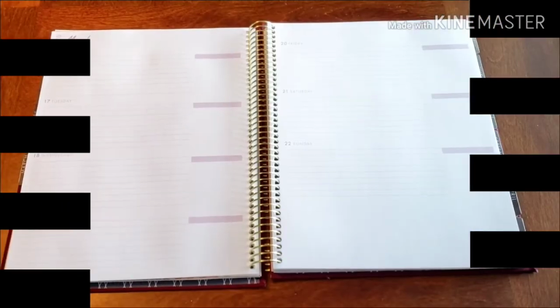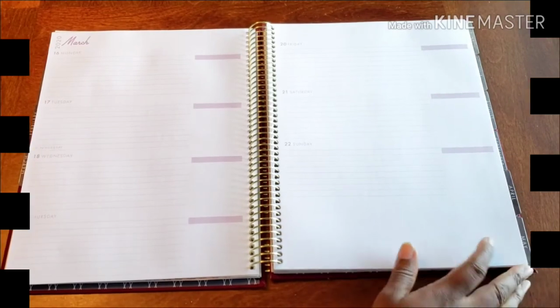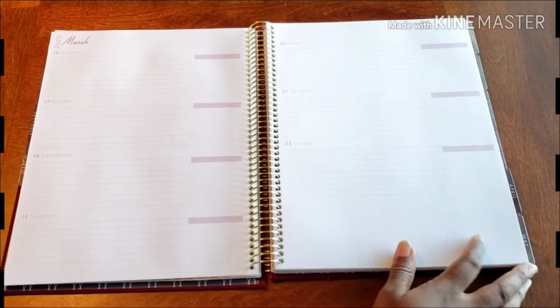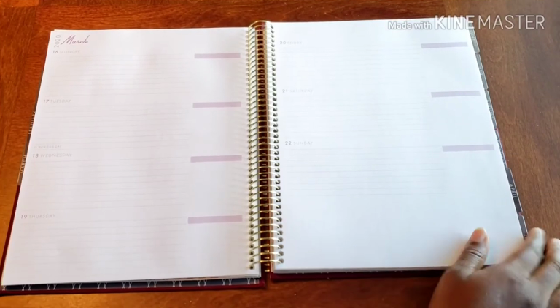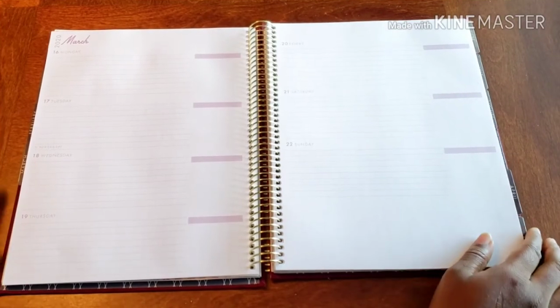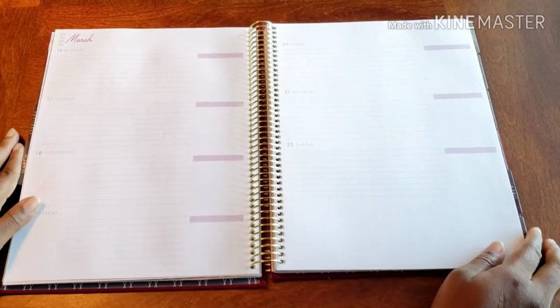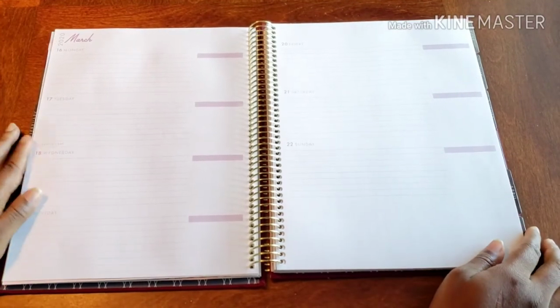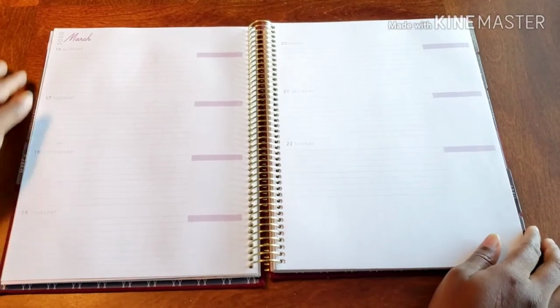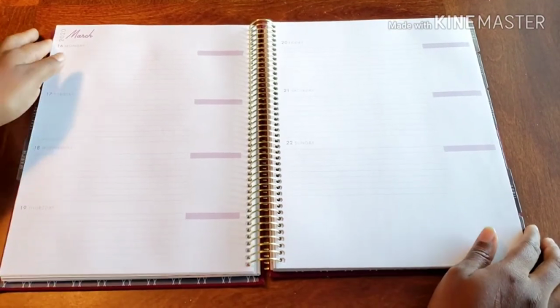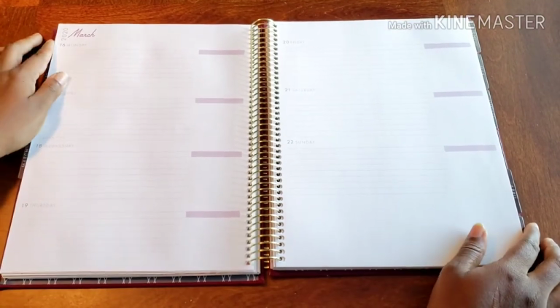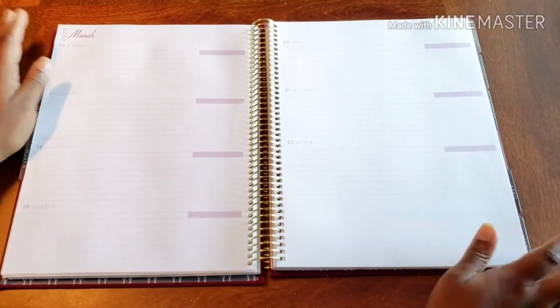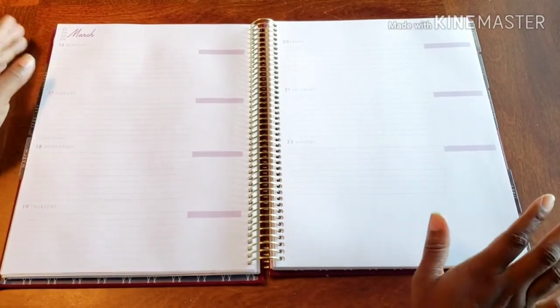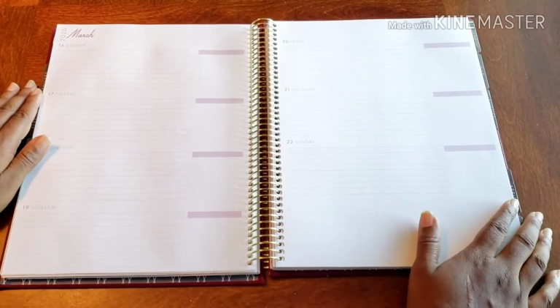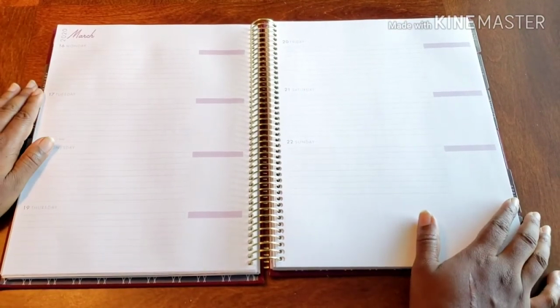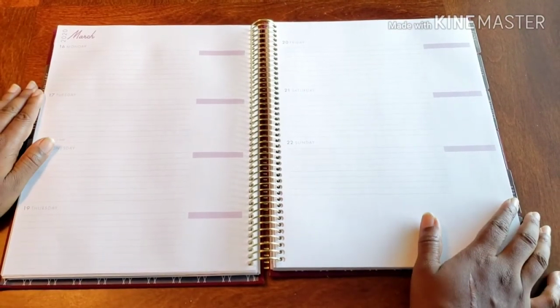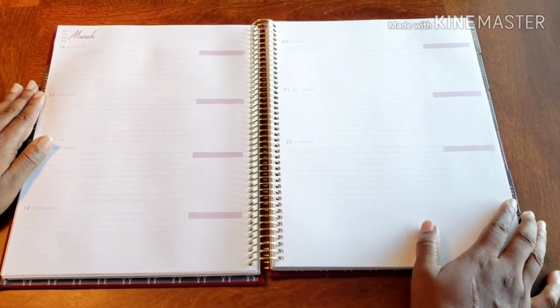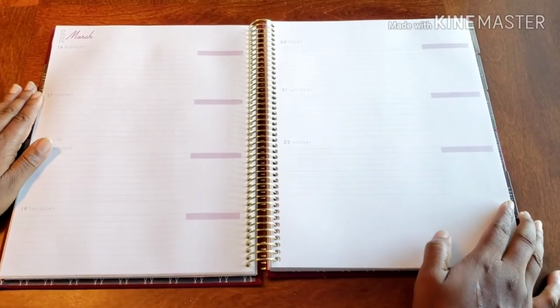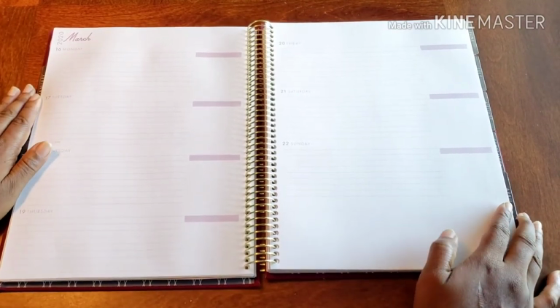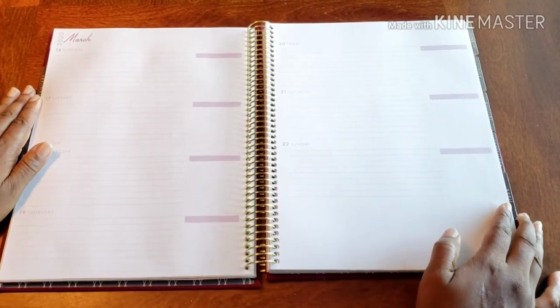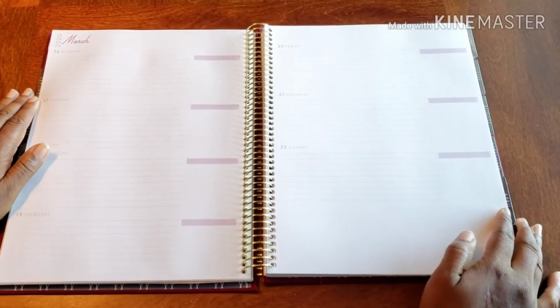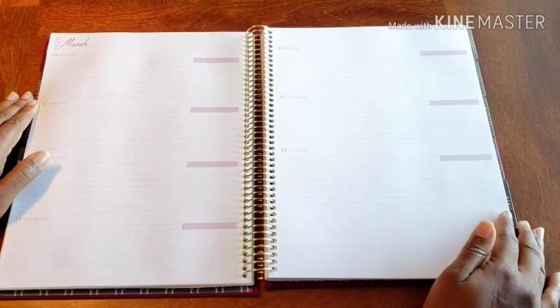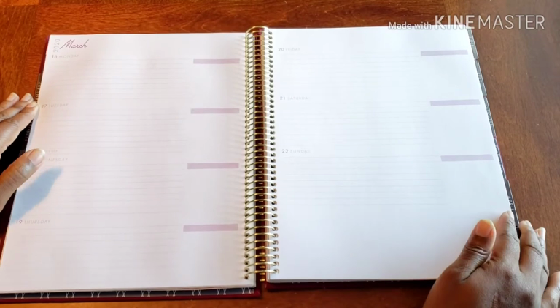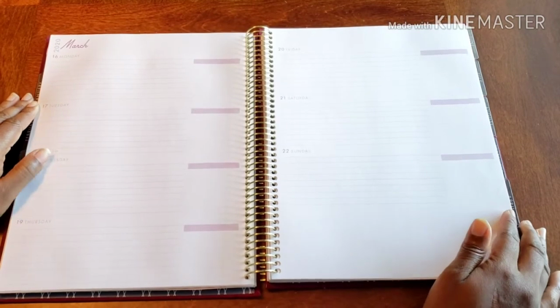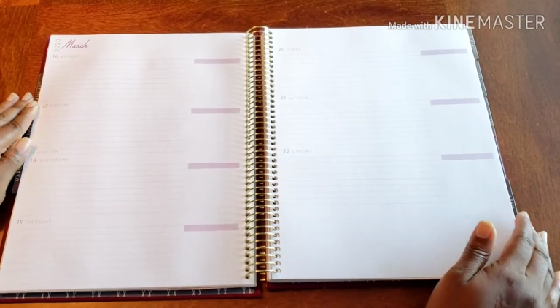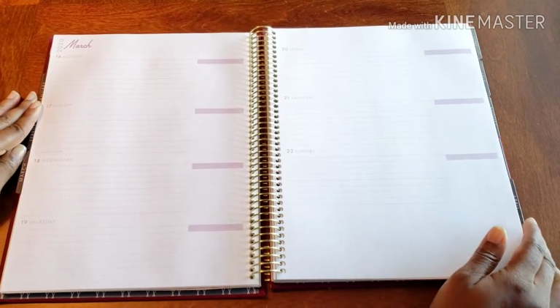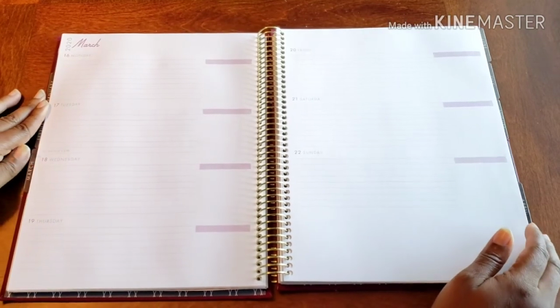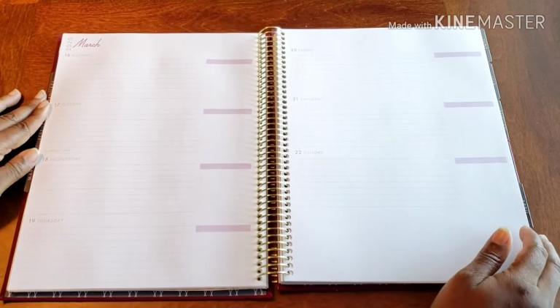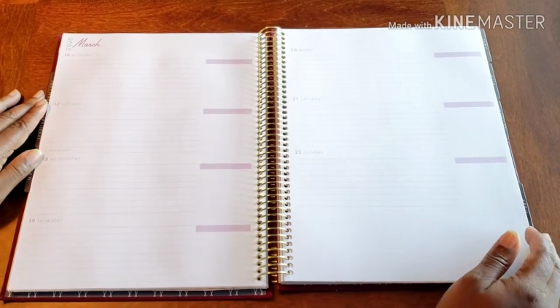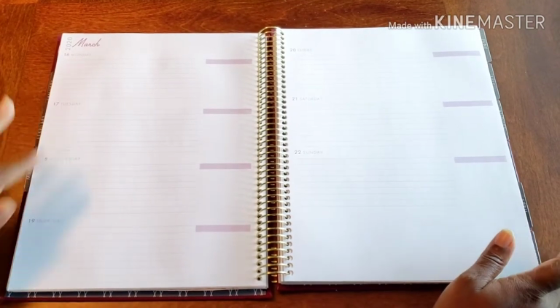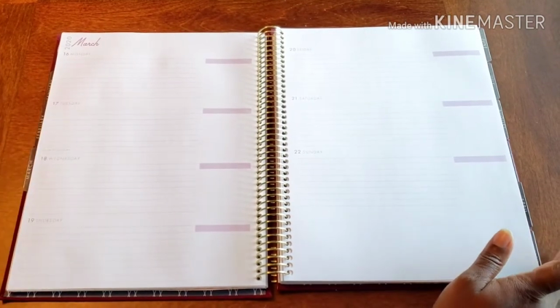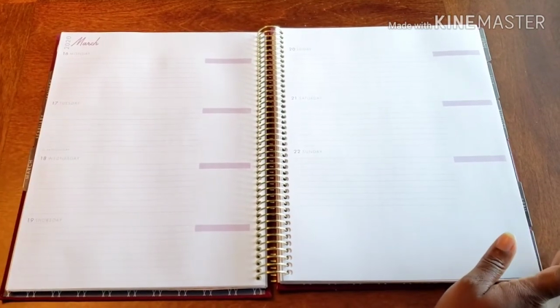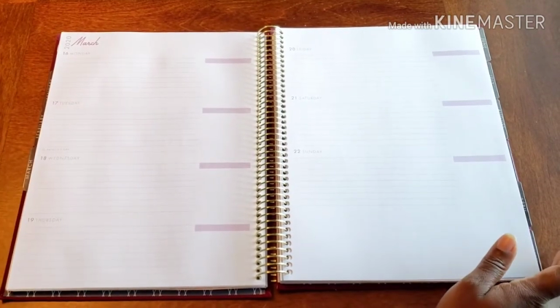Hello, hello, hello, and welcome back to Plan on Planning. Here we are in my business planner where we TCB — take care of business.